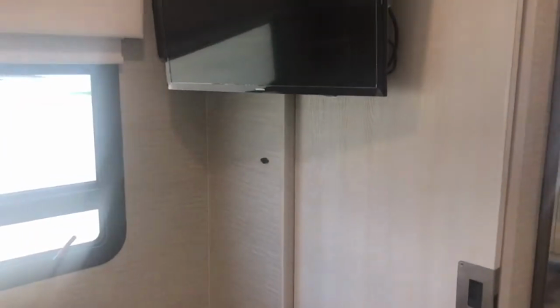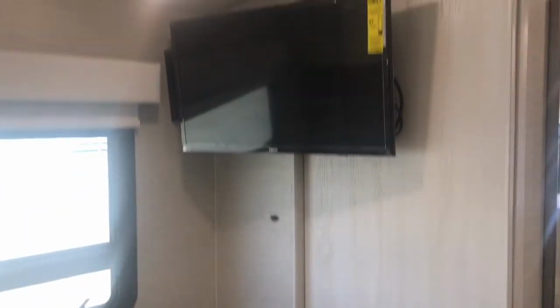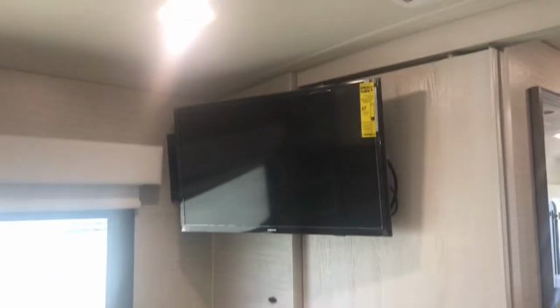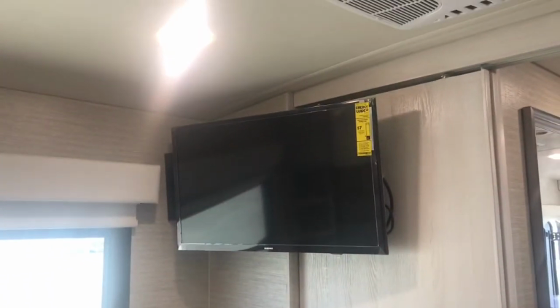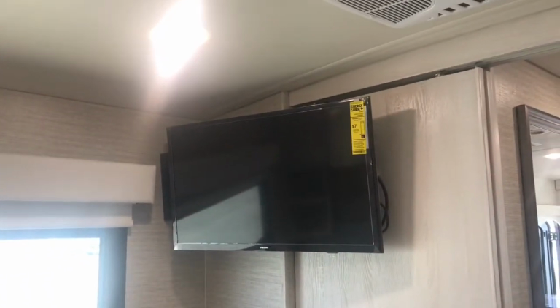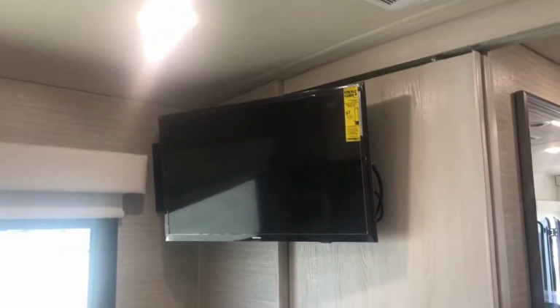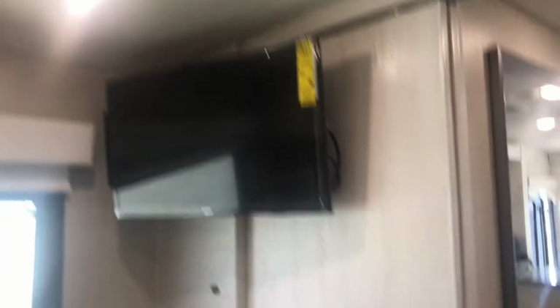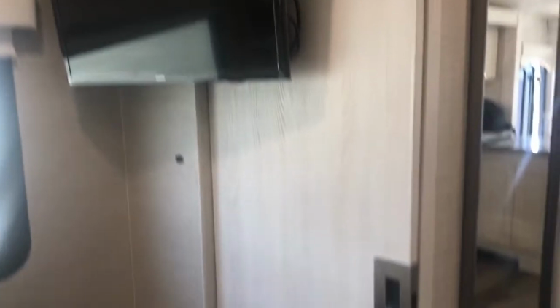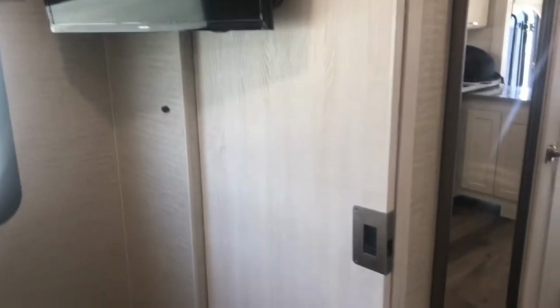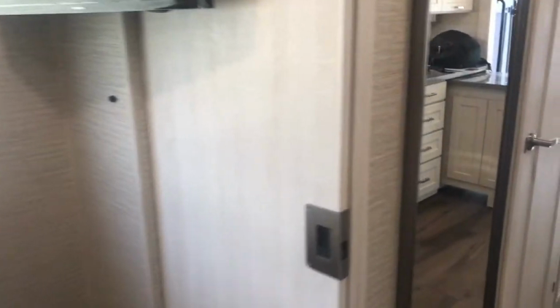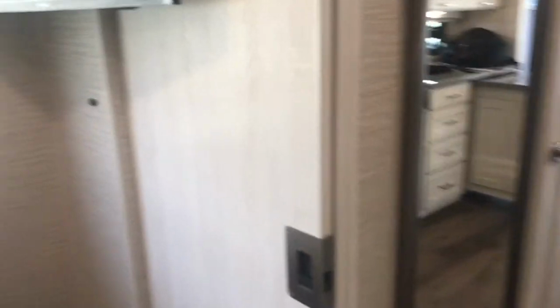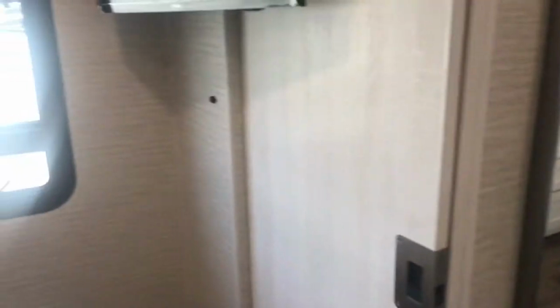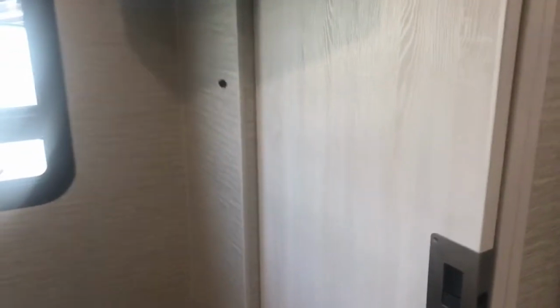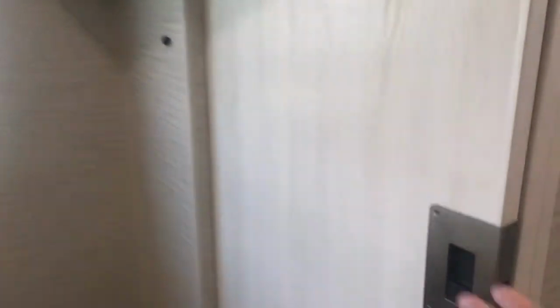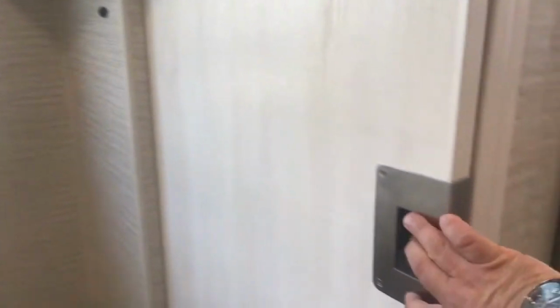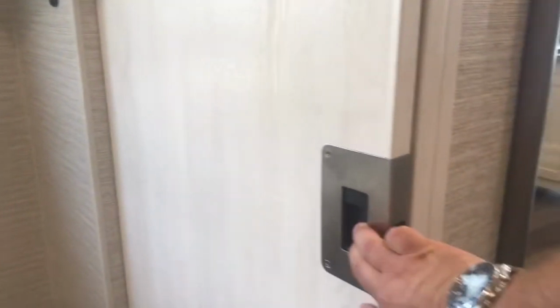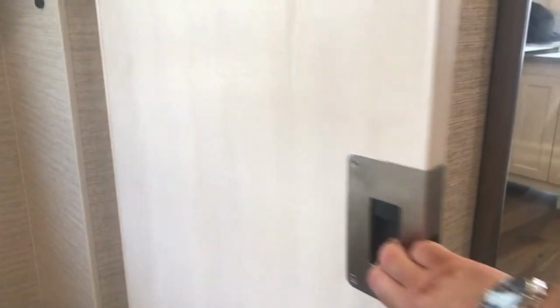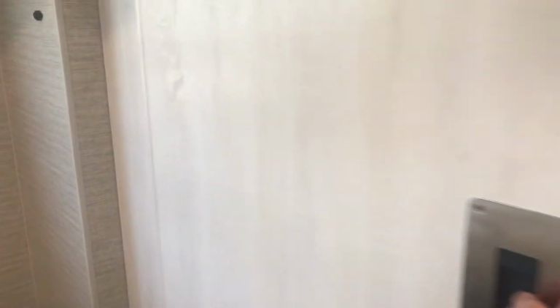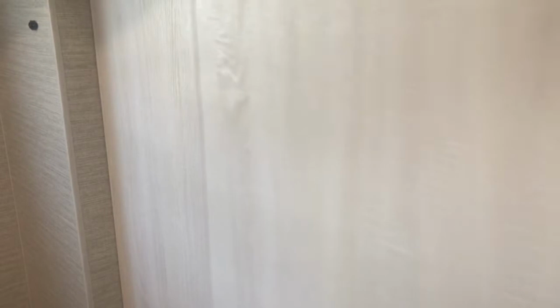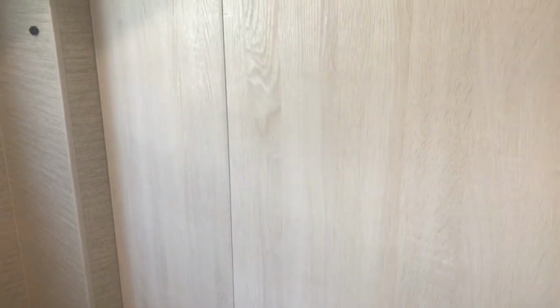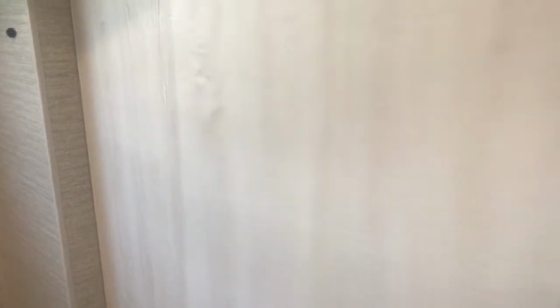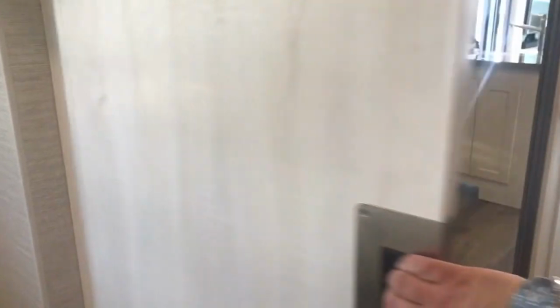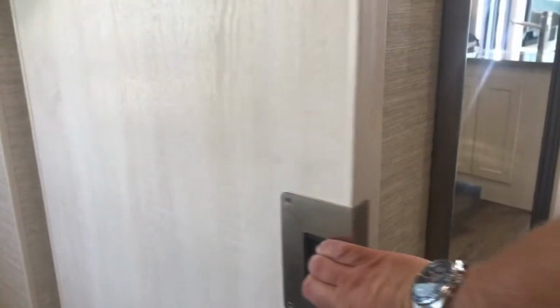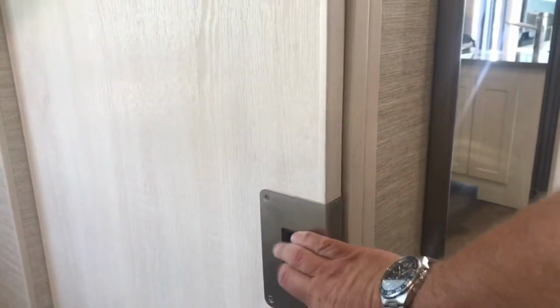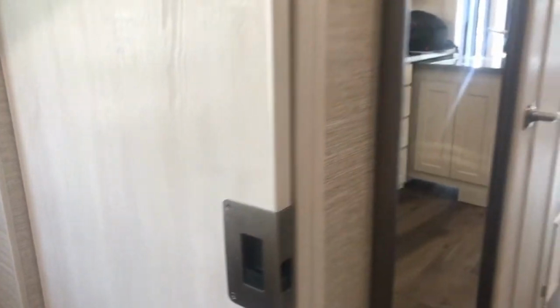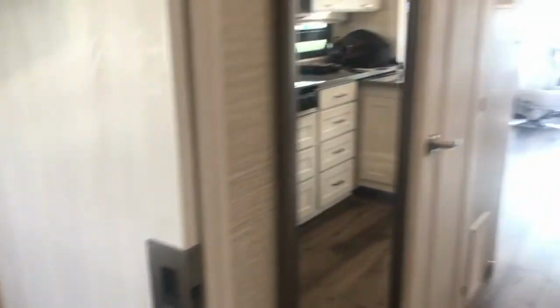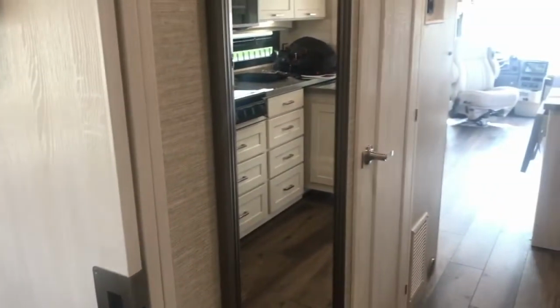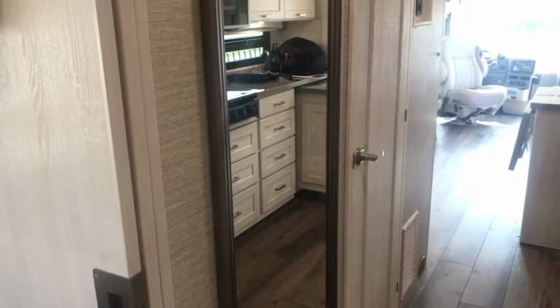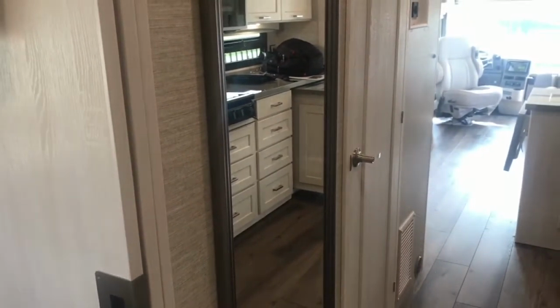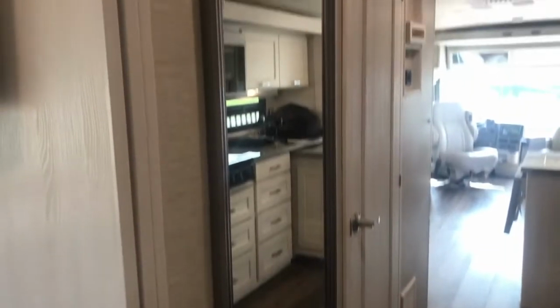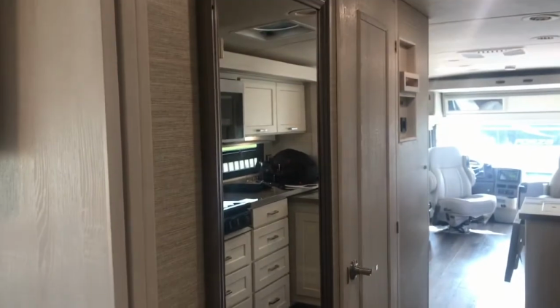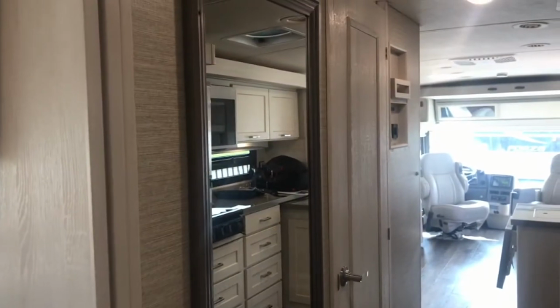There's a bedroom TV as well. A sliding door and a nice full-length mirror in the hallway.